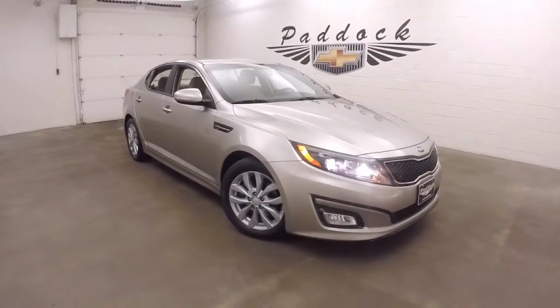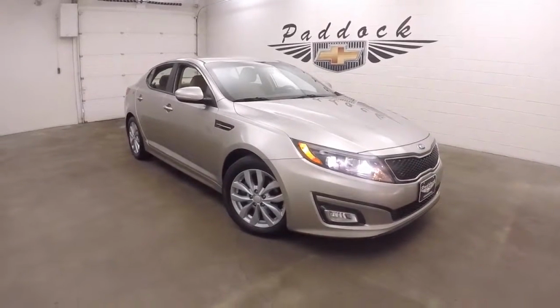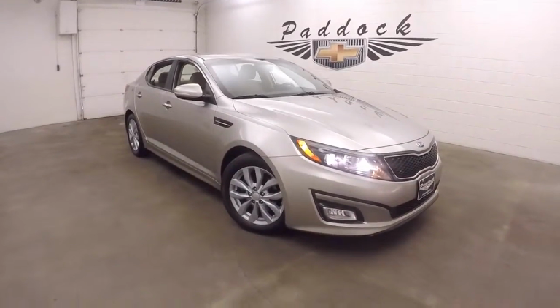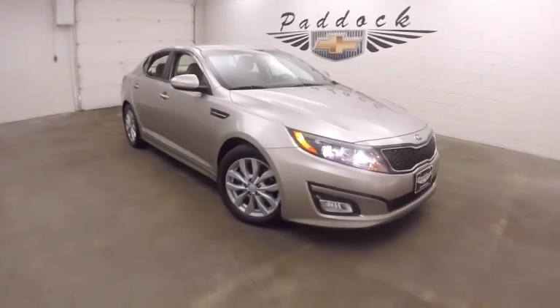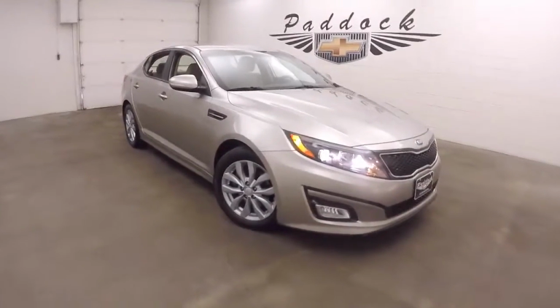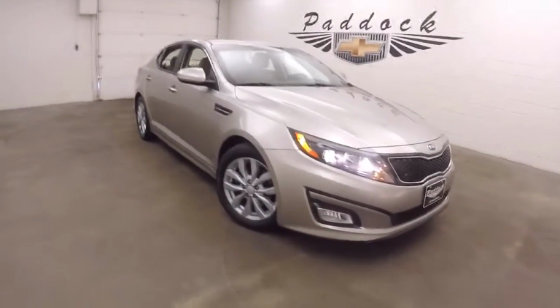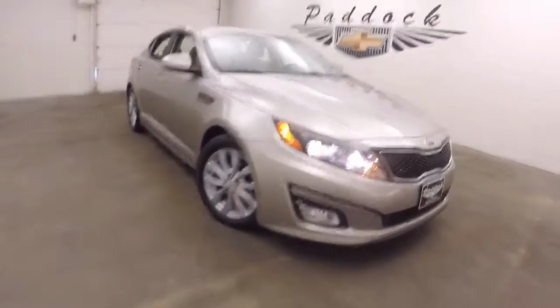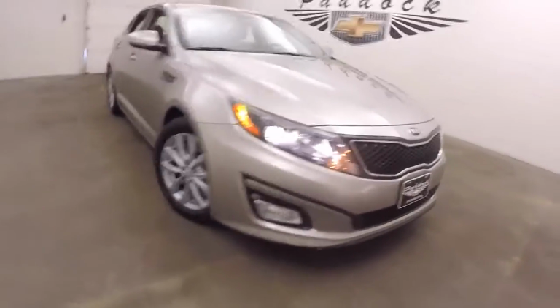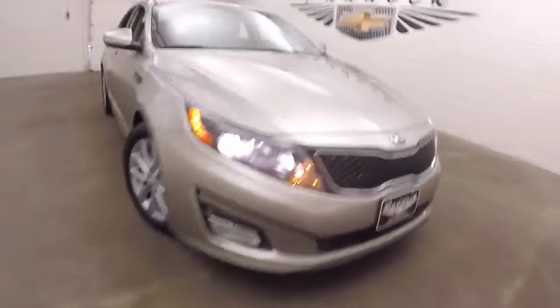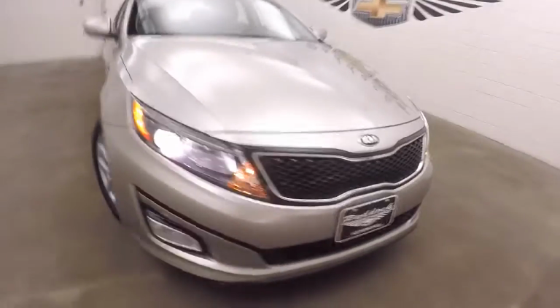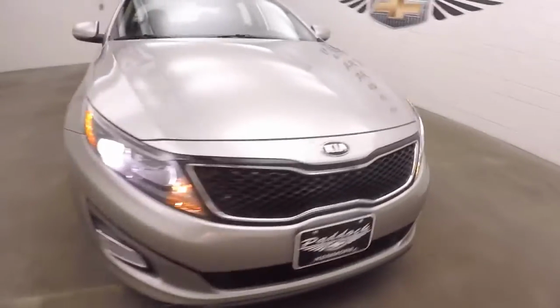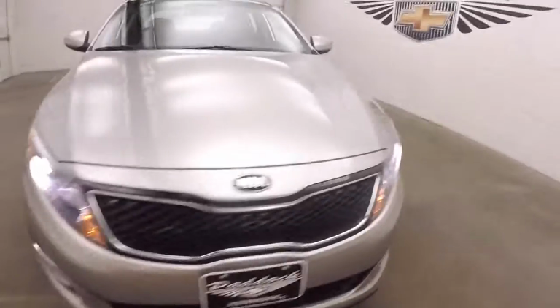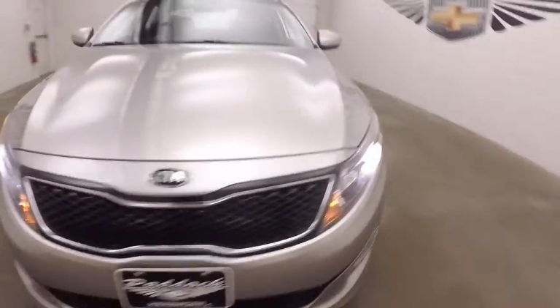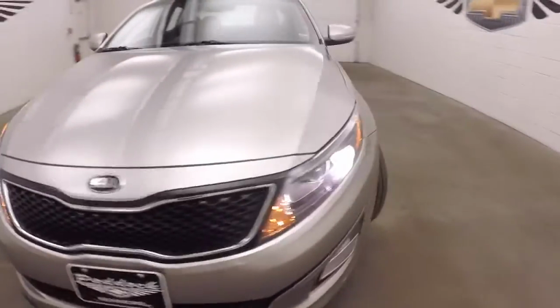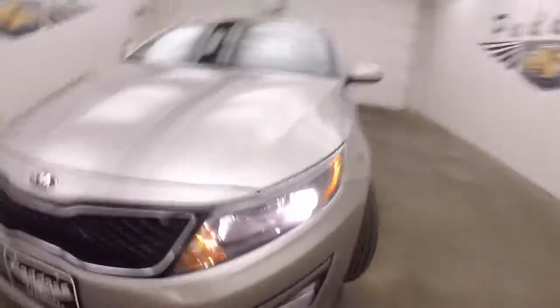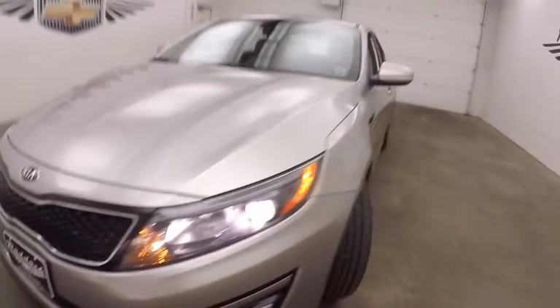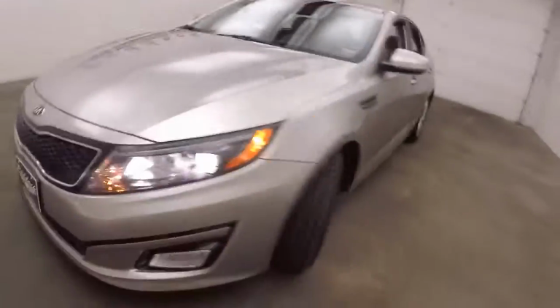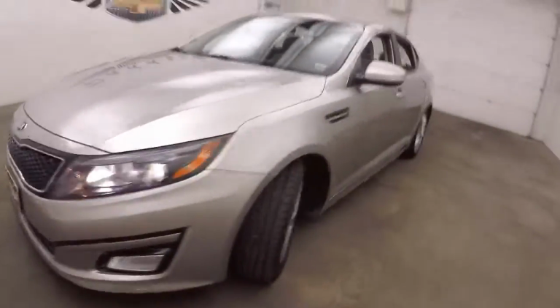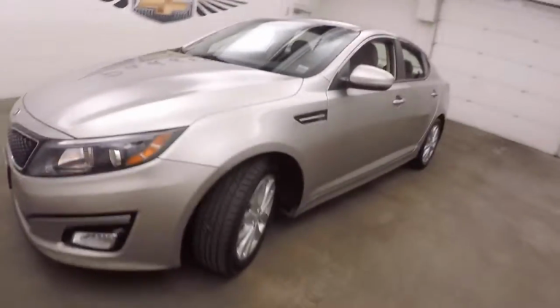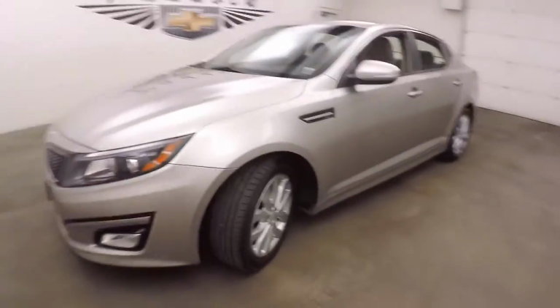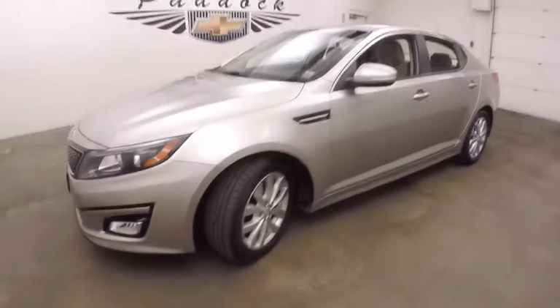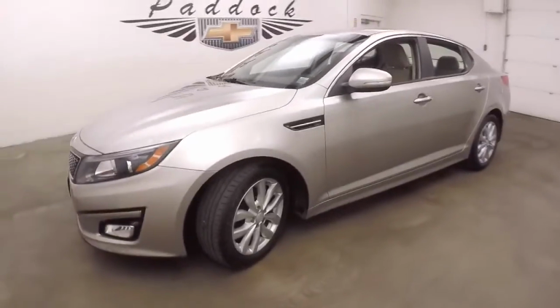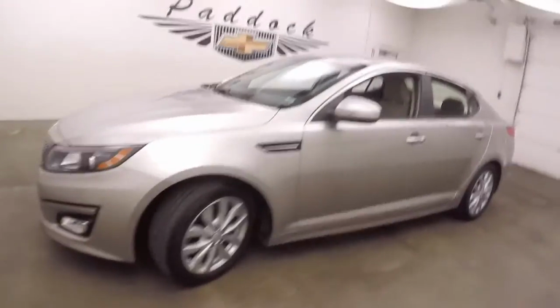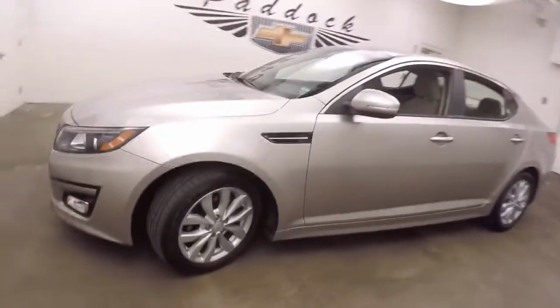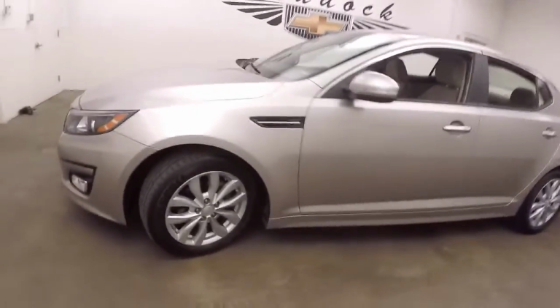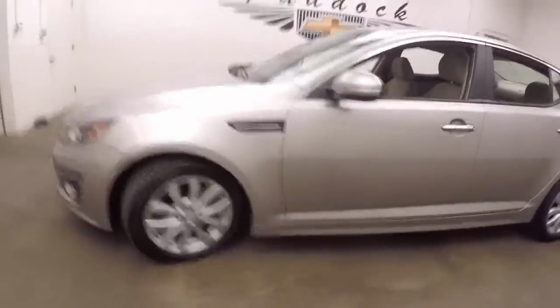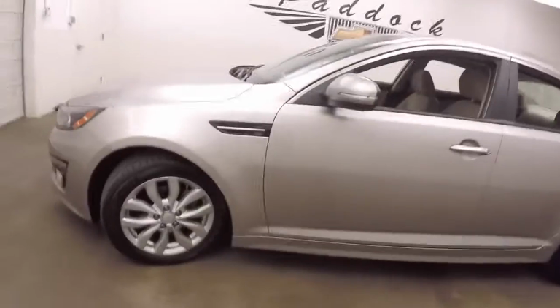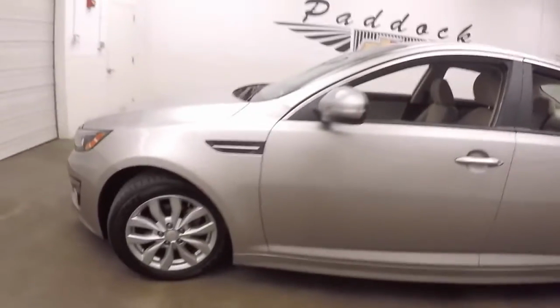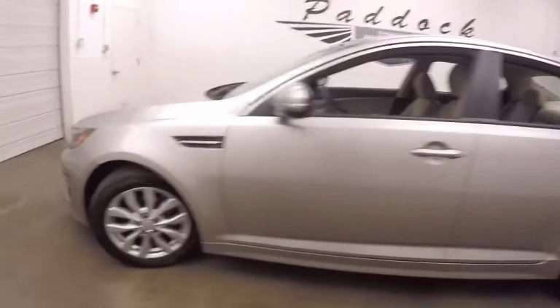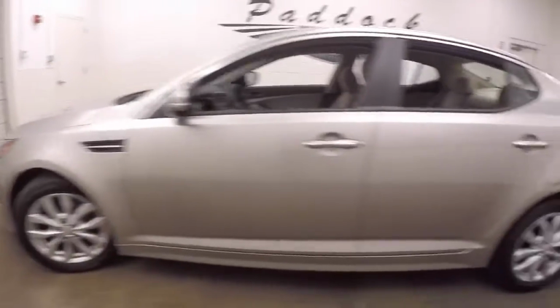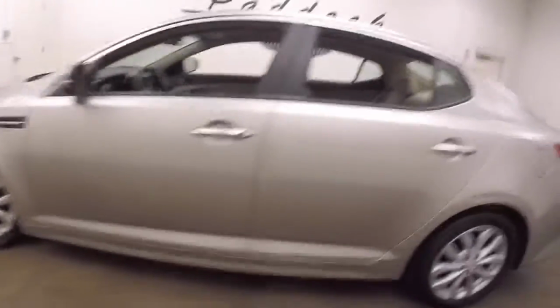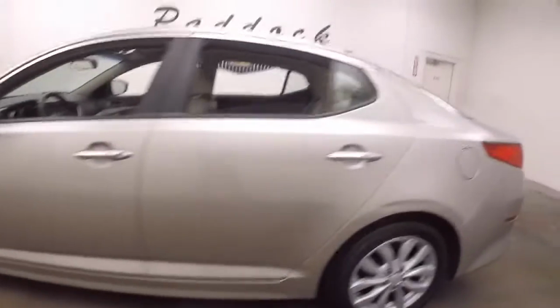This is a 2015 Kia Optima. The car is in great shape — nice sedan, still sporty looking, with nice alloy wheels and good tires.